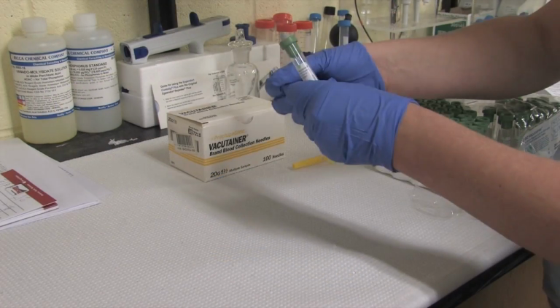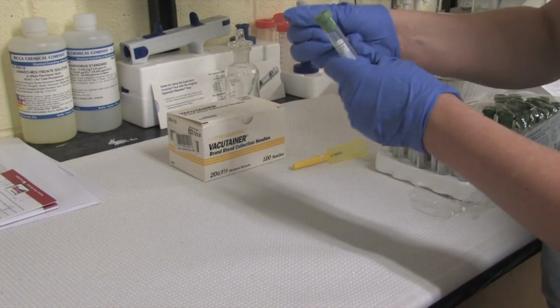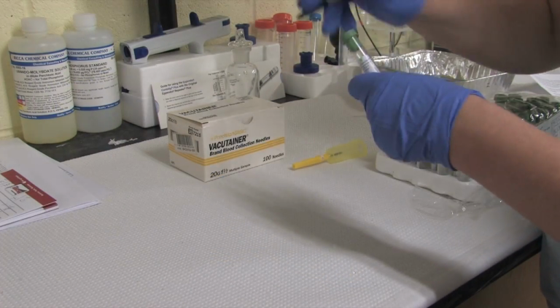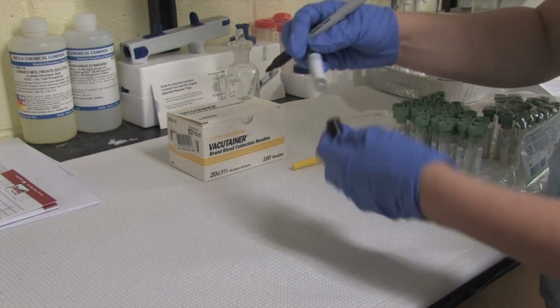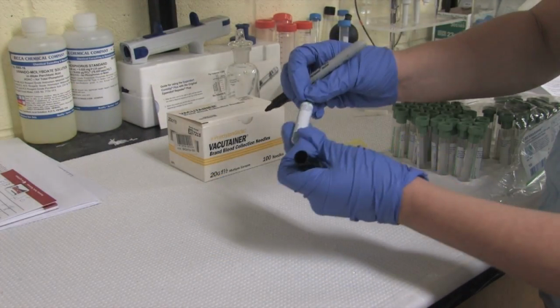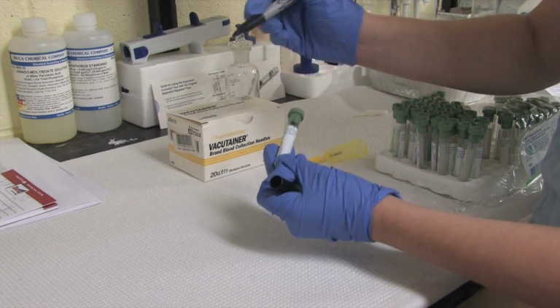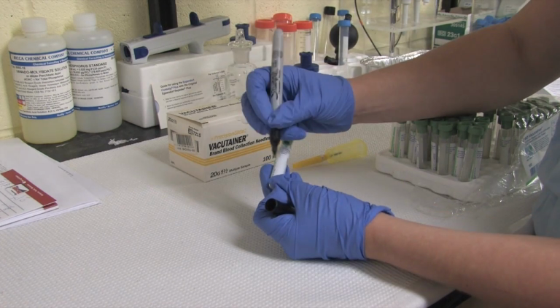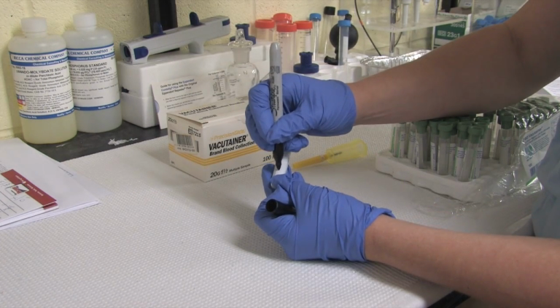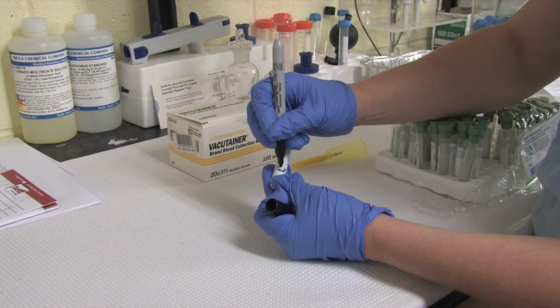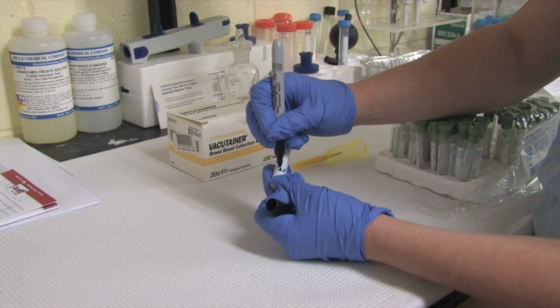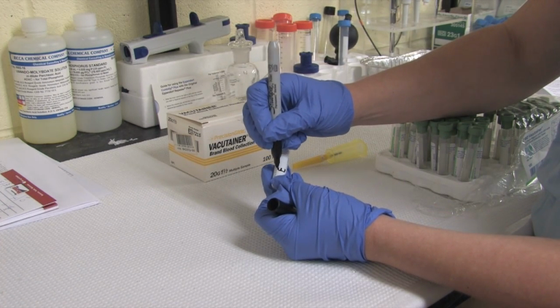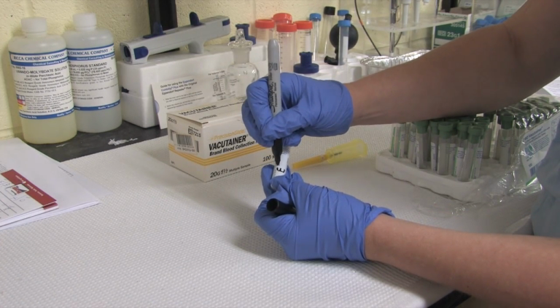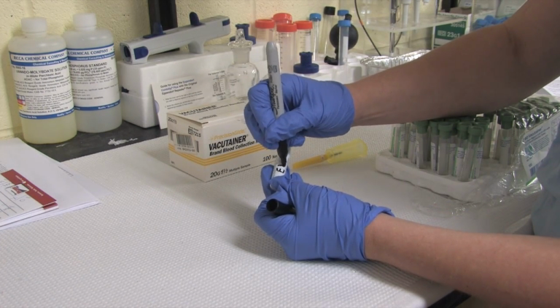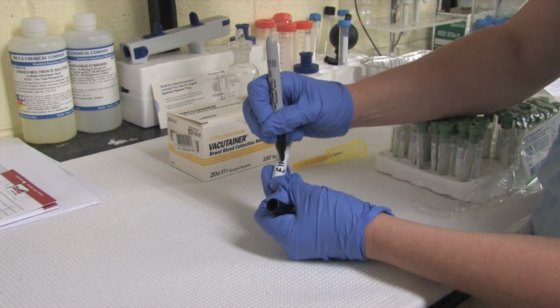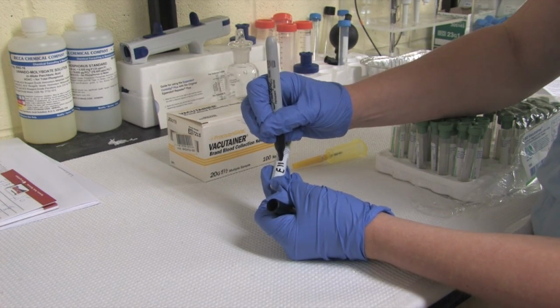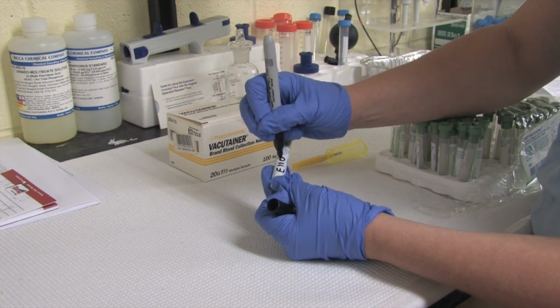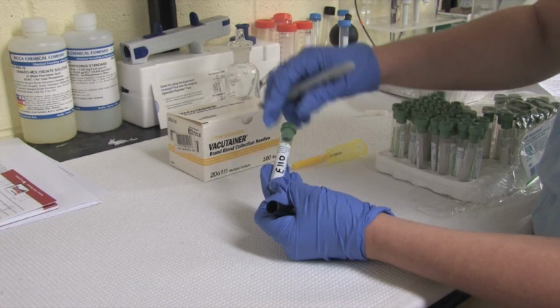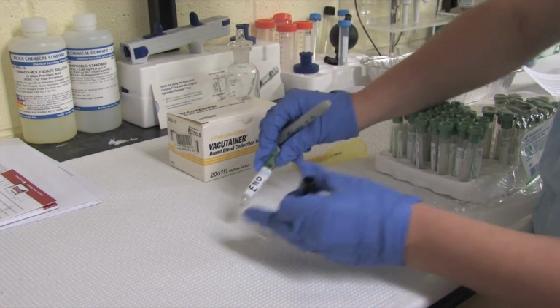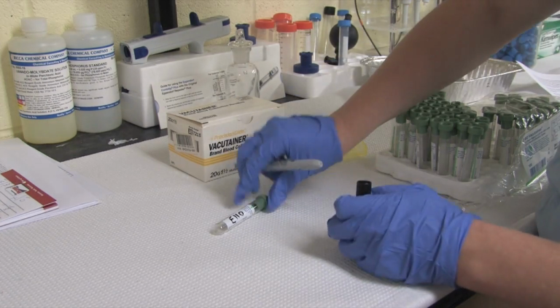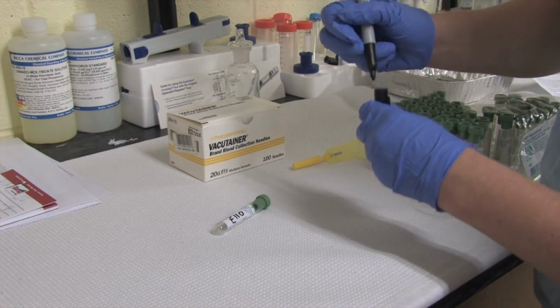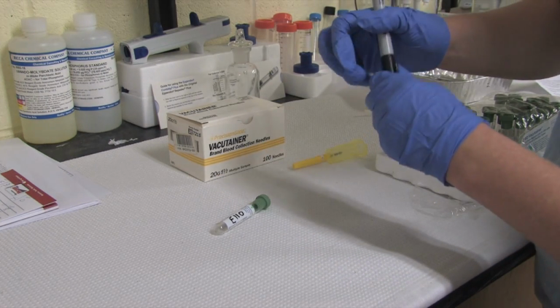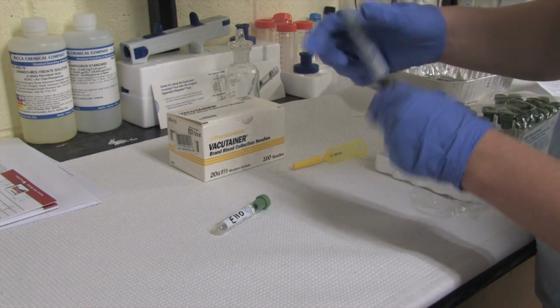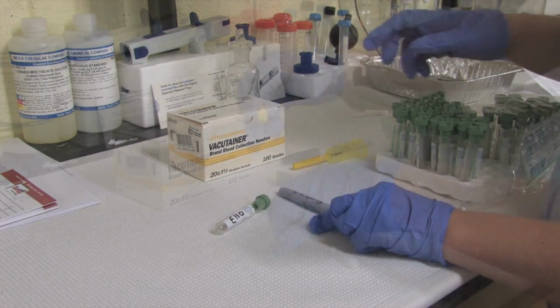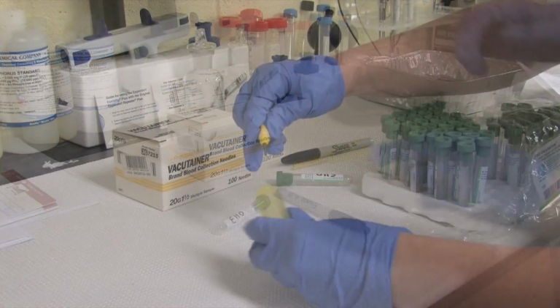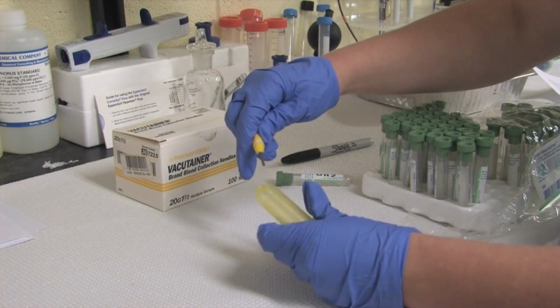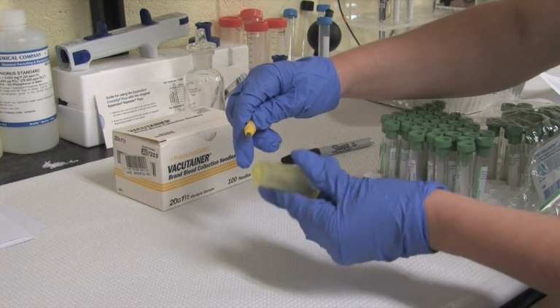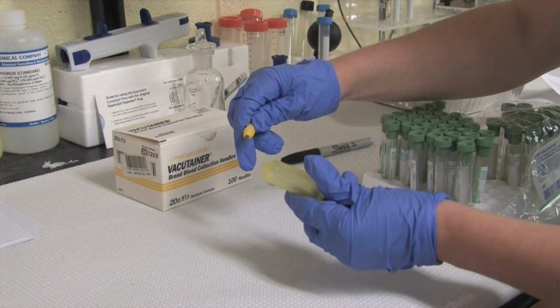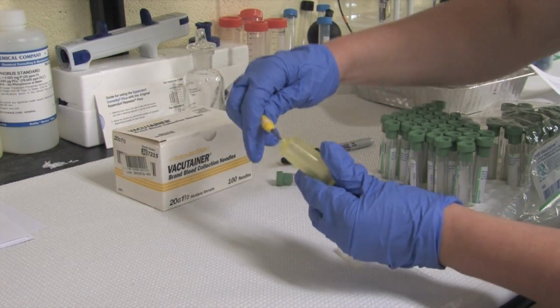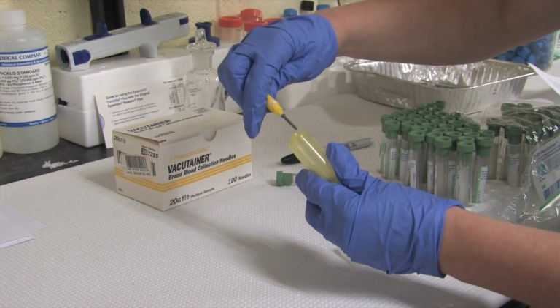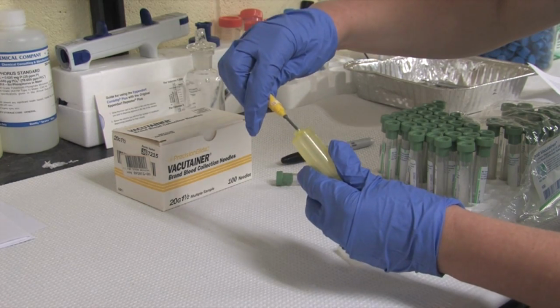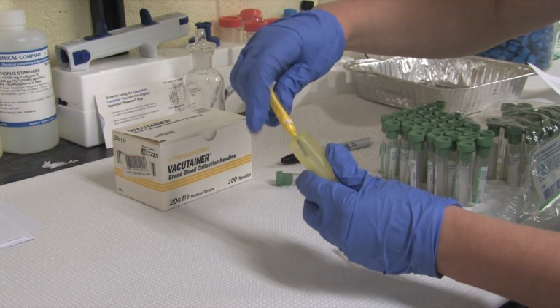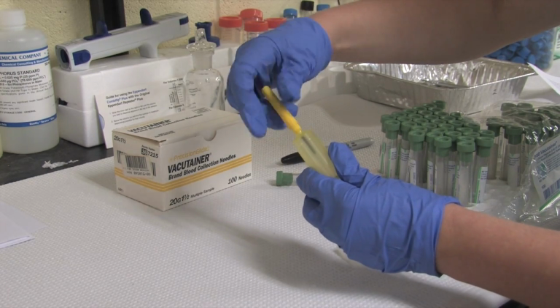Before restraining the animal, mark and label your blood tube with the animal's identification number and secure the vacutainer needle into the vacutainer needle holder.